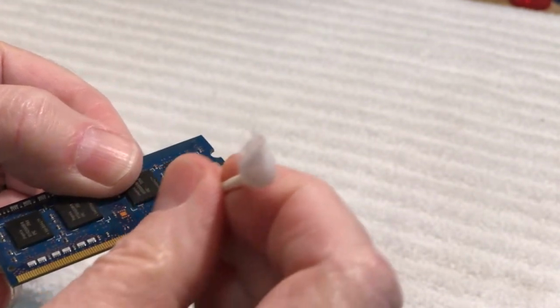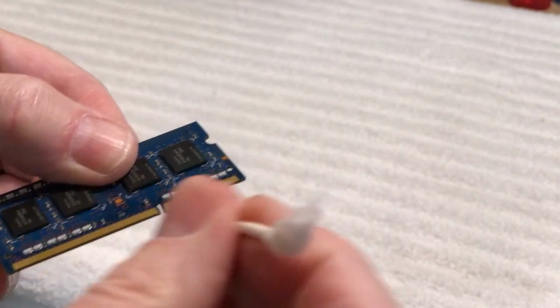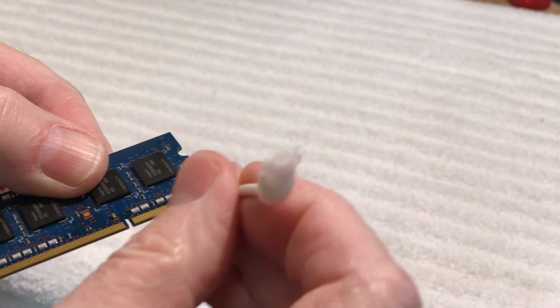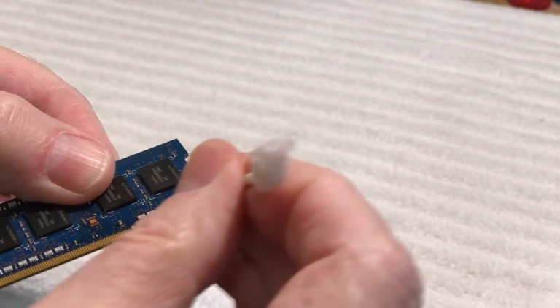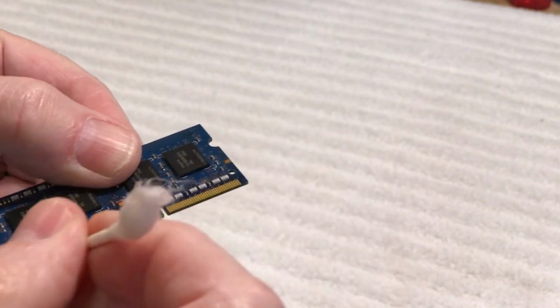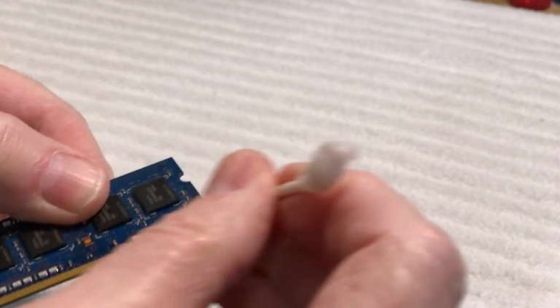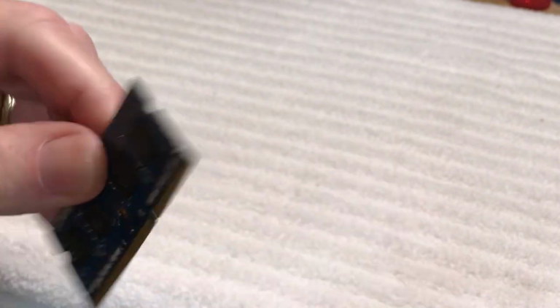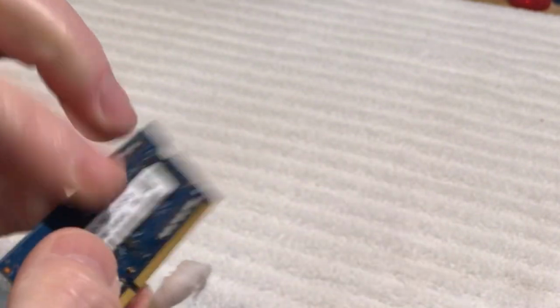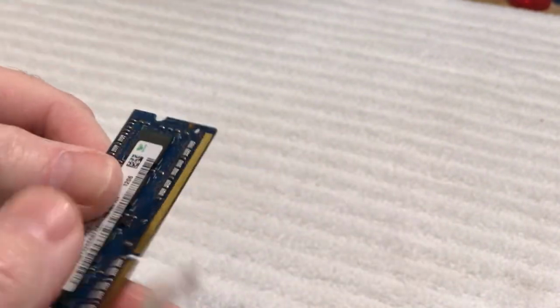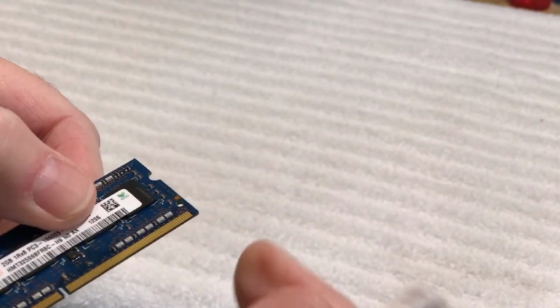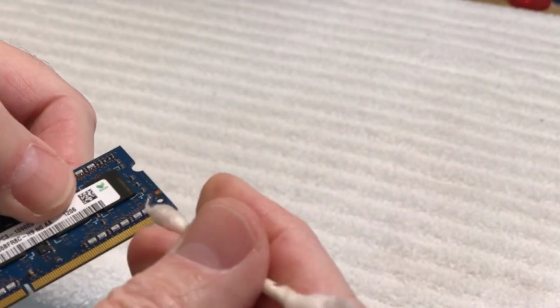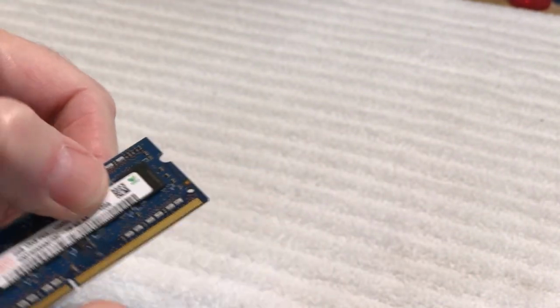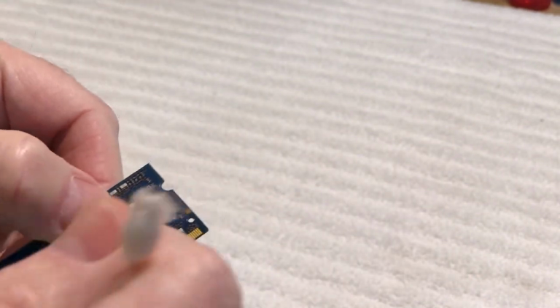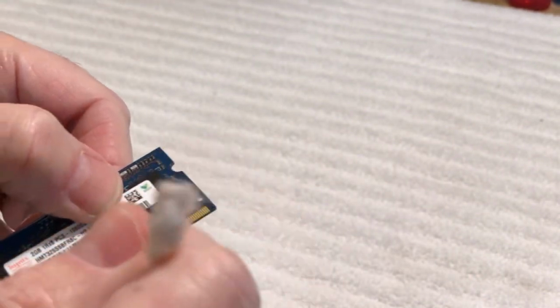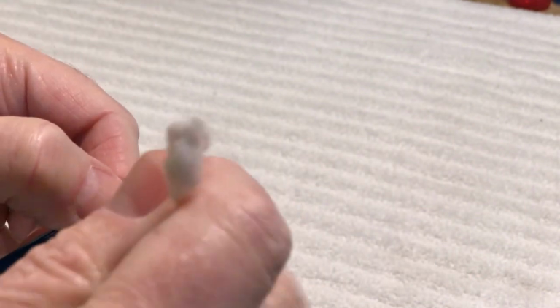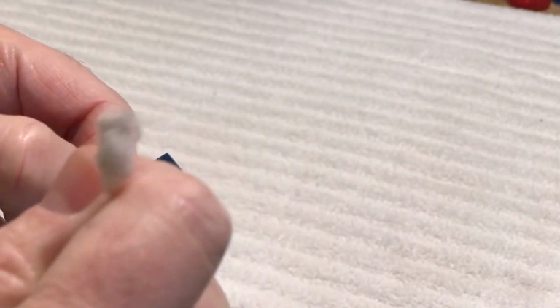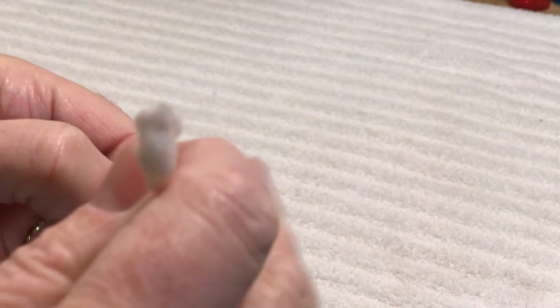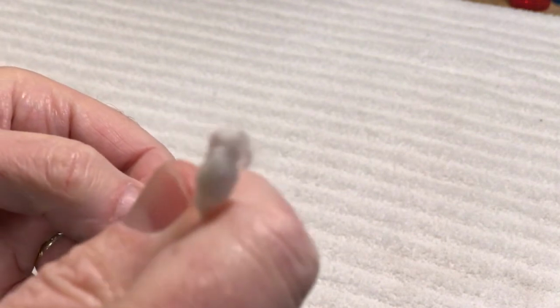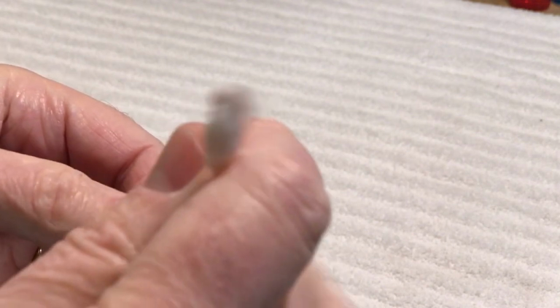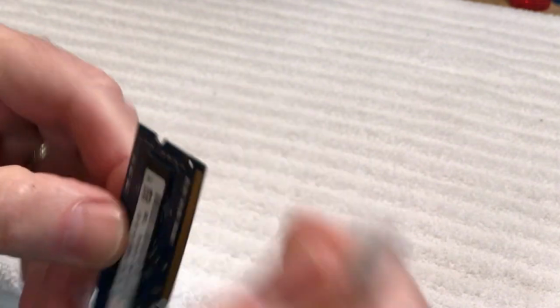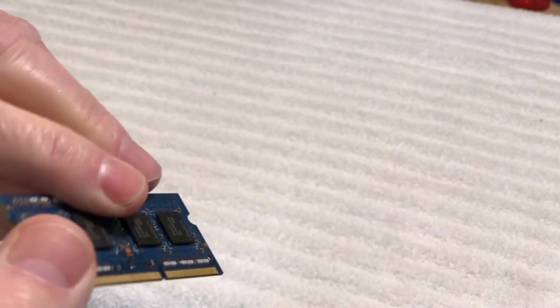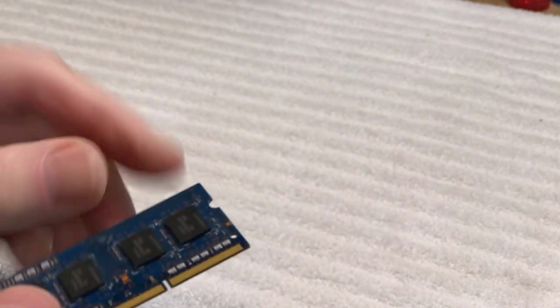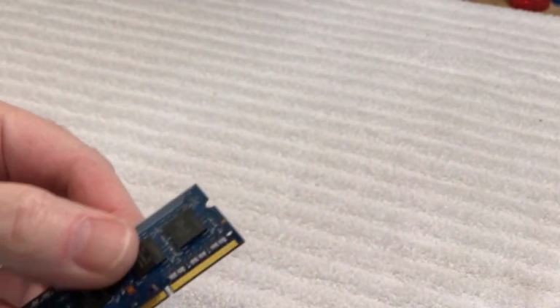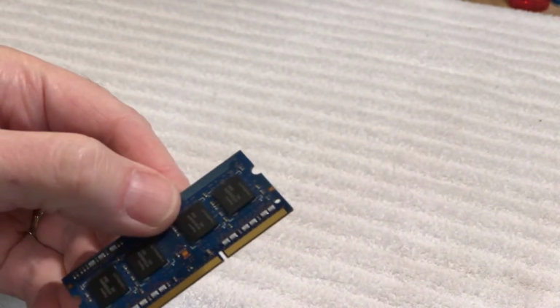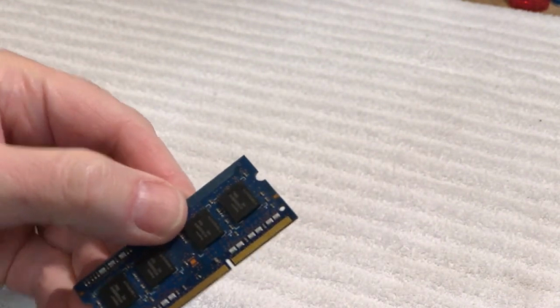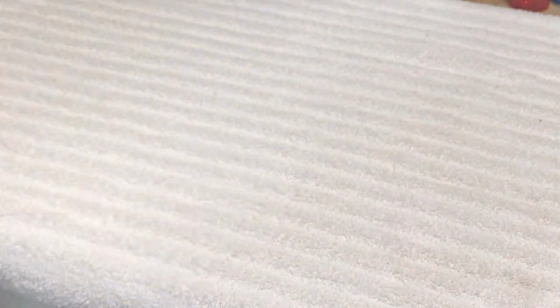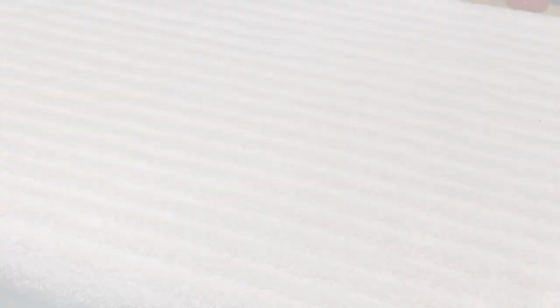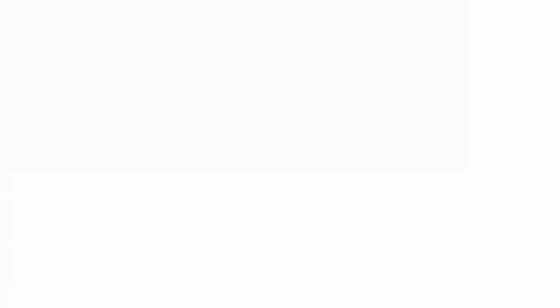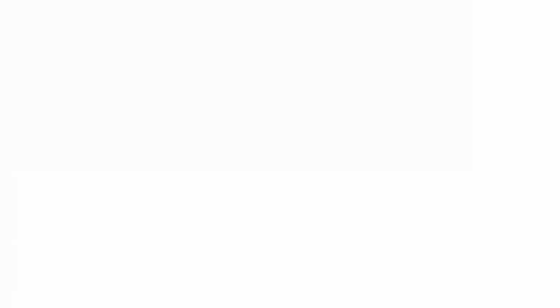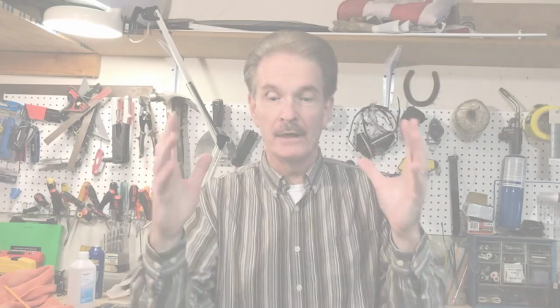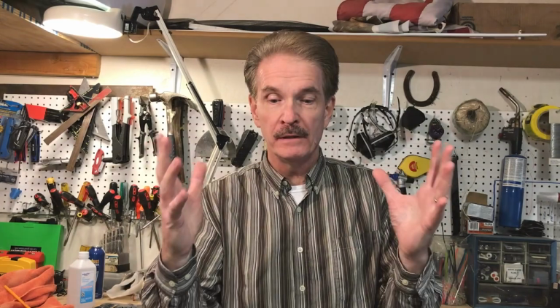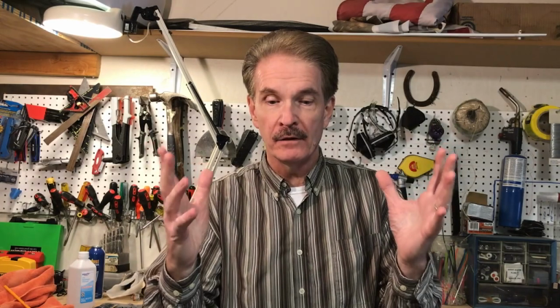If you get a little cotton from the Q-tip on the contacts, just pull it off. You can take a tiny modeler's paintbrush — one that's never been used — that's really nice to get in there and remove any little residue left by the Q-tip.